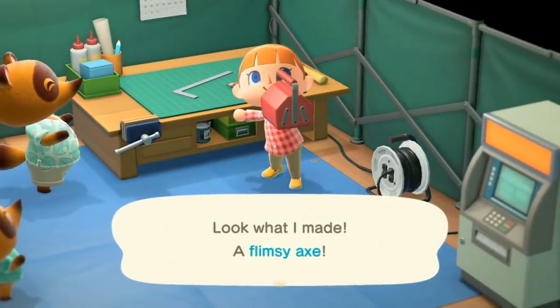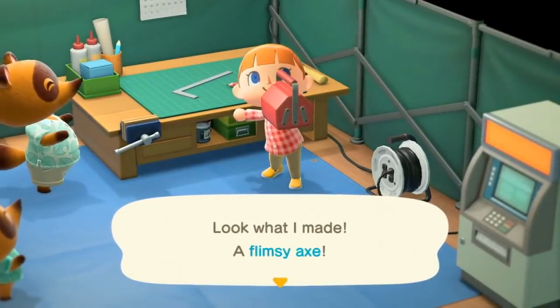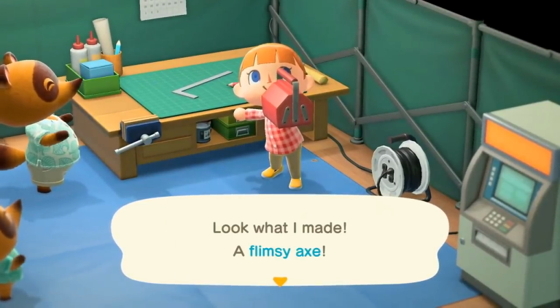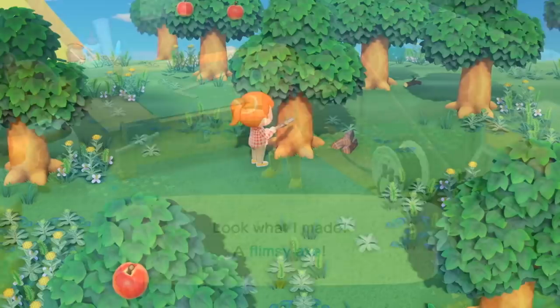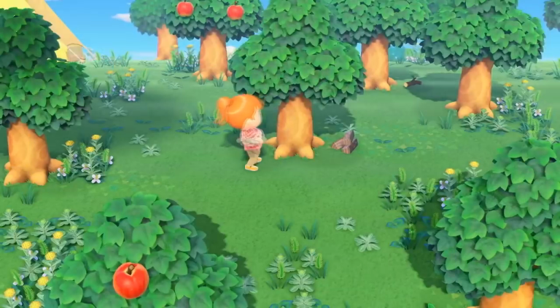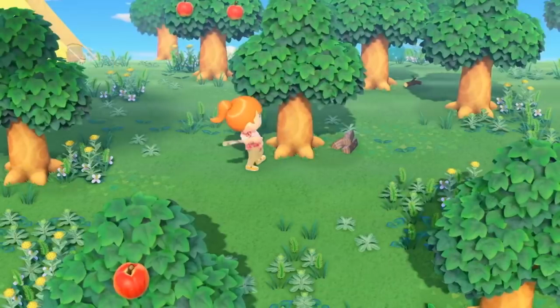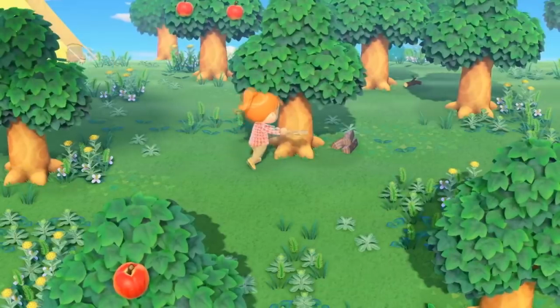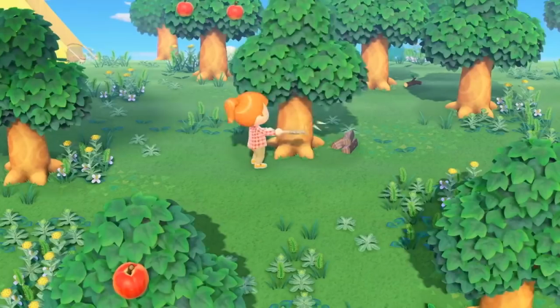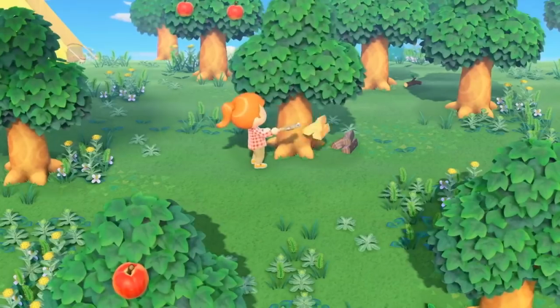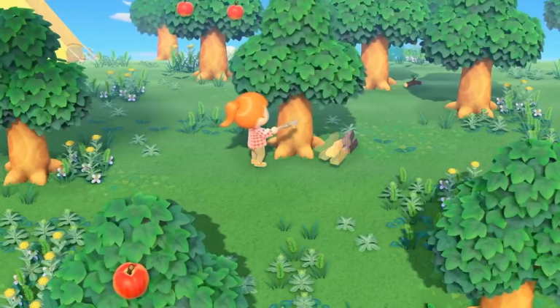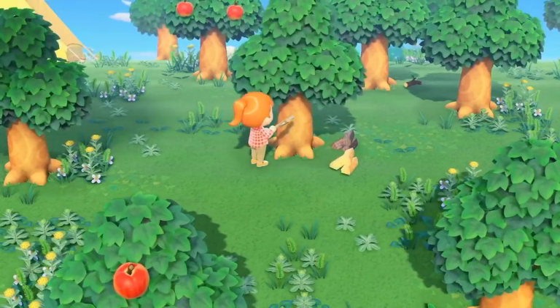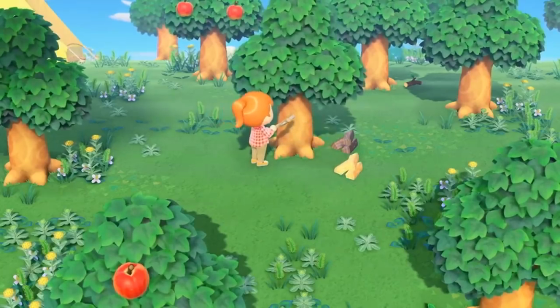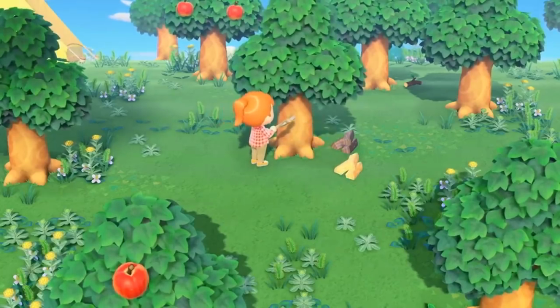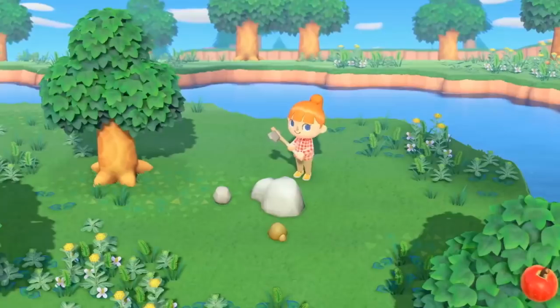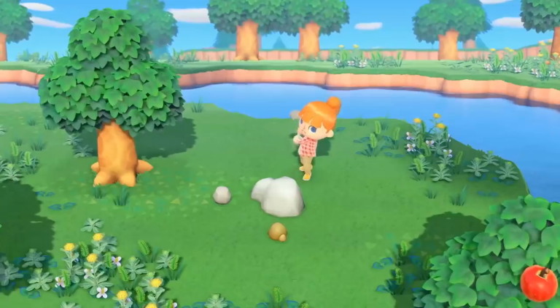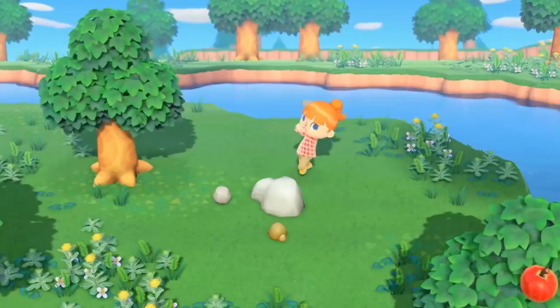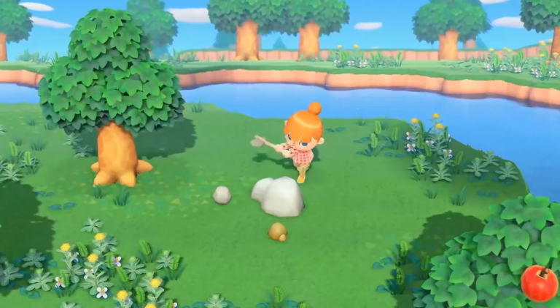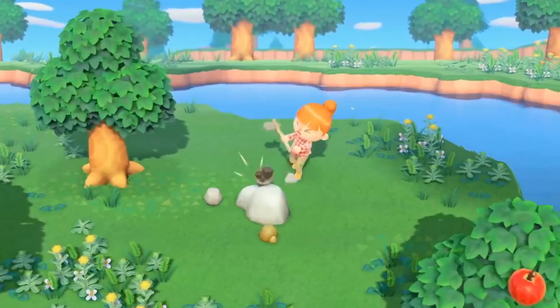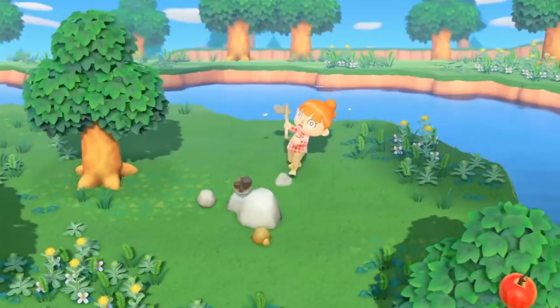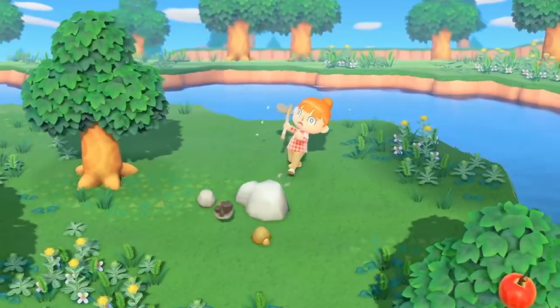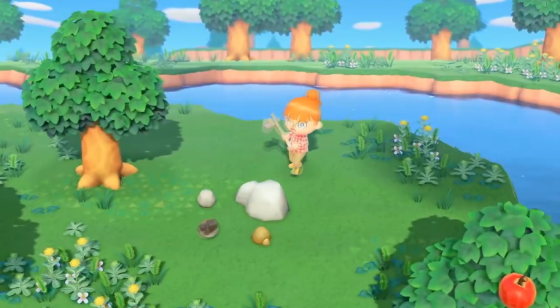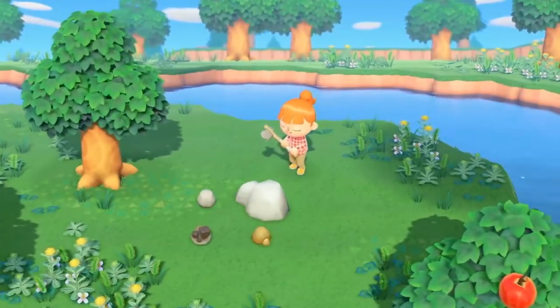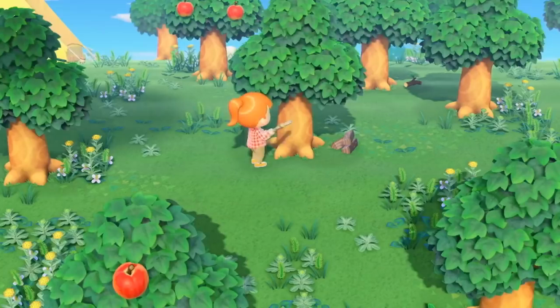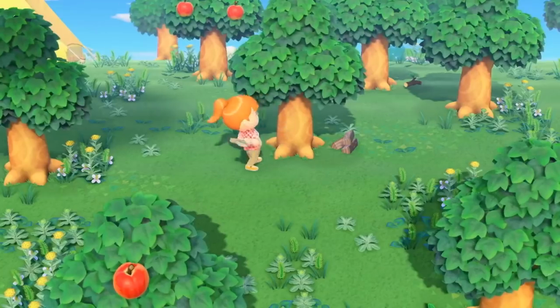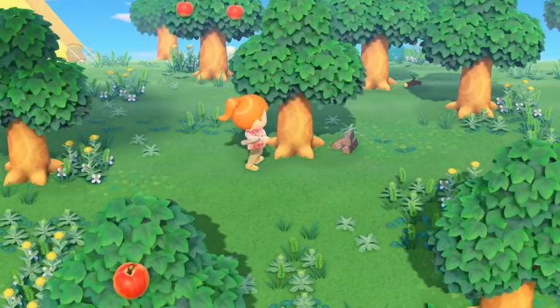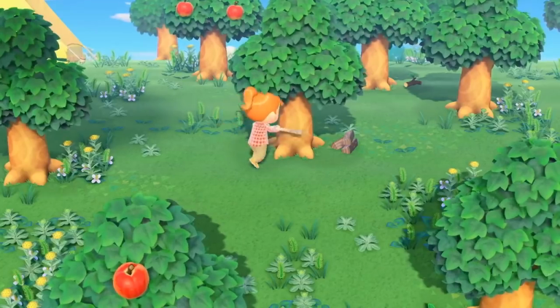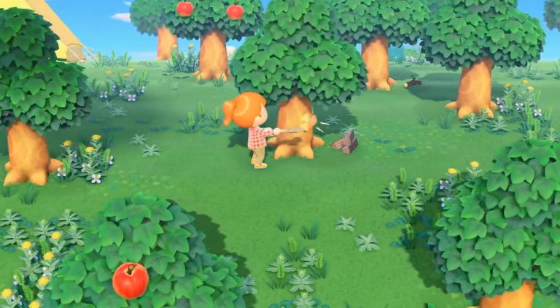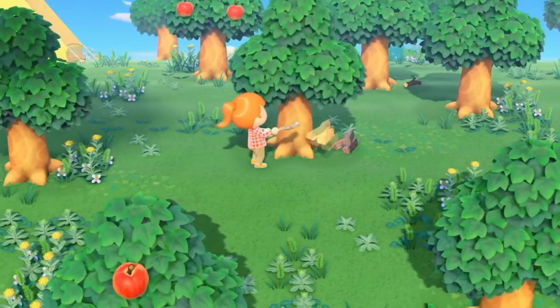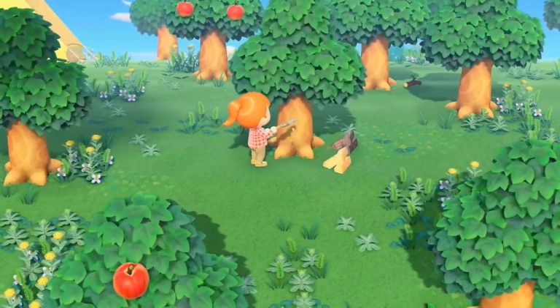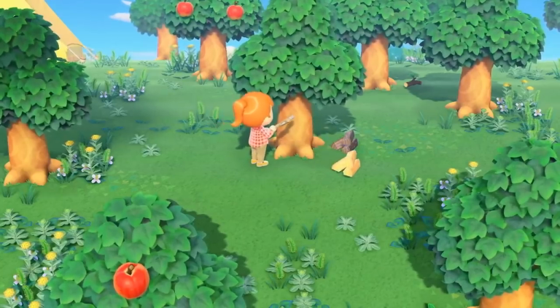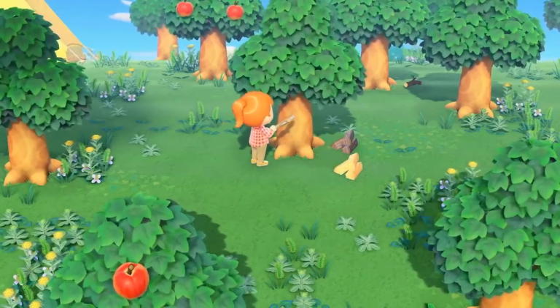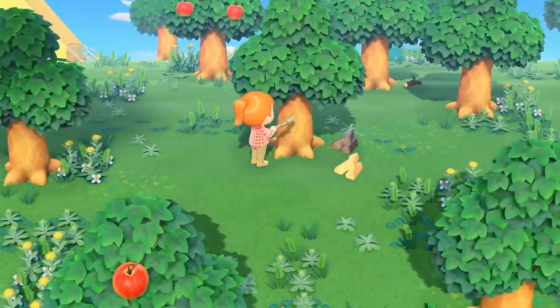Our next scene is the villager using her axe, which is interesting because you can see two different types of wood have come off of that one tree, and again the rock in the next shot. I'm curious what influences what types of materials you get this way.